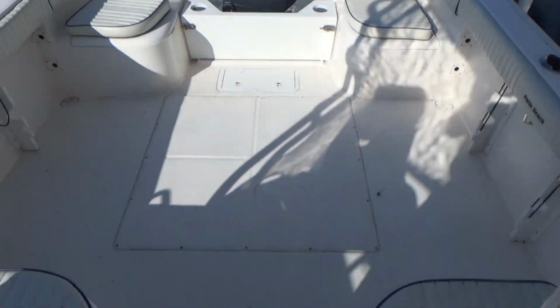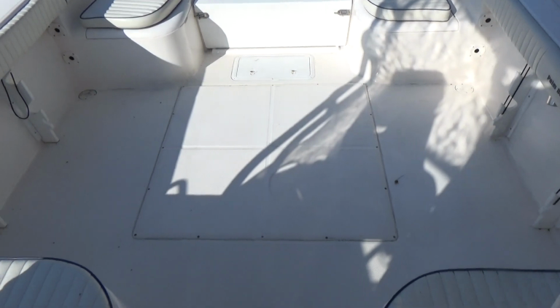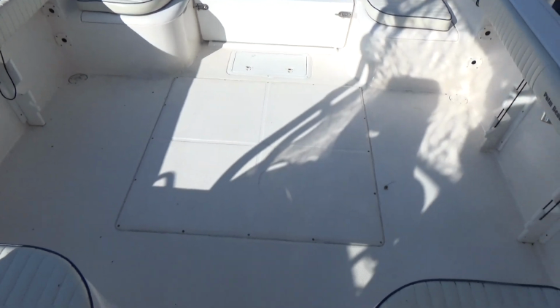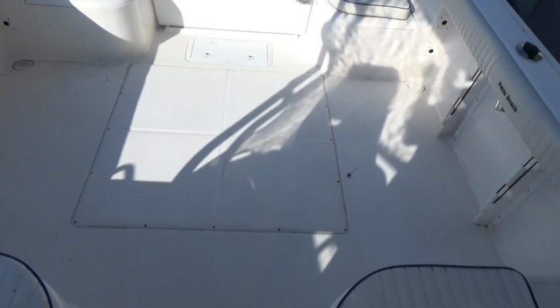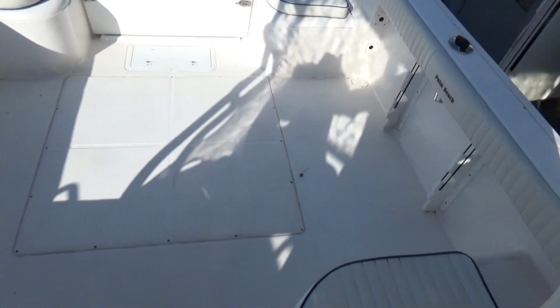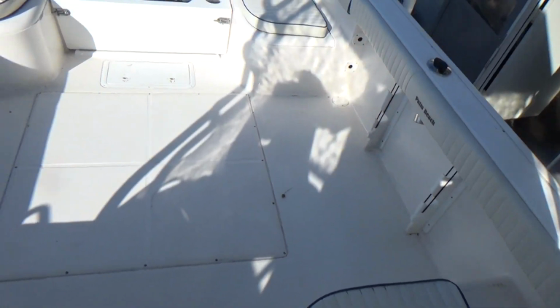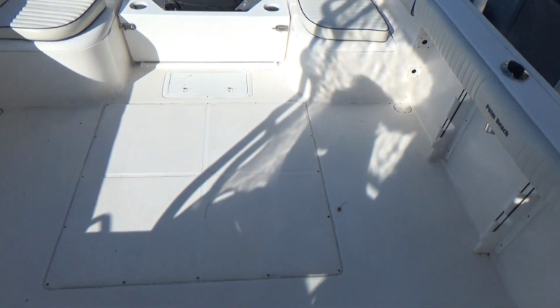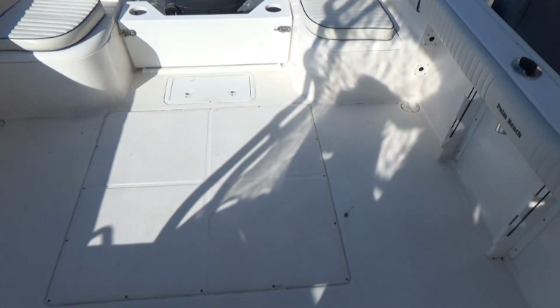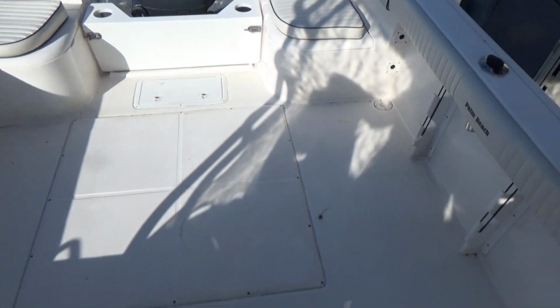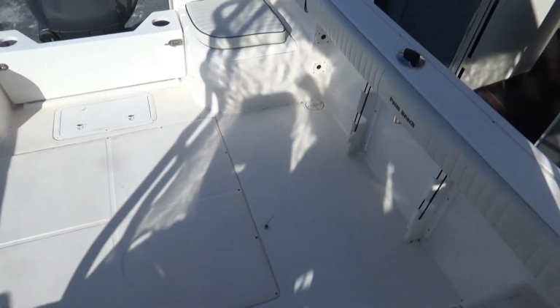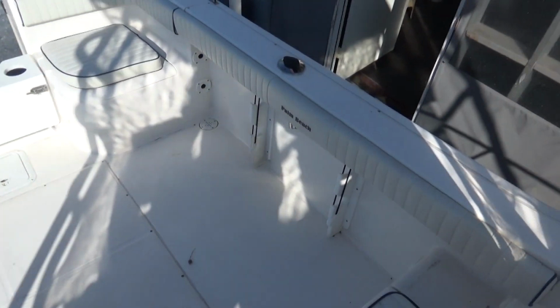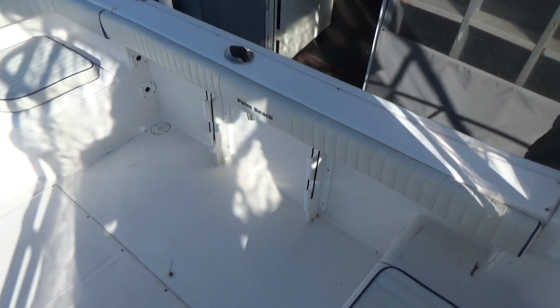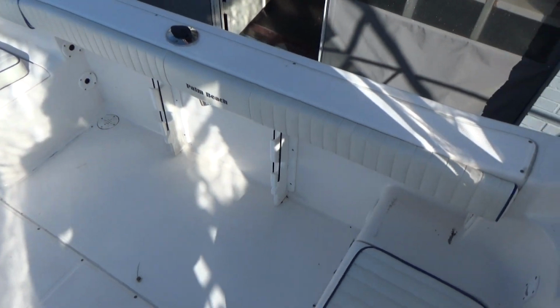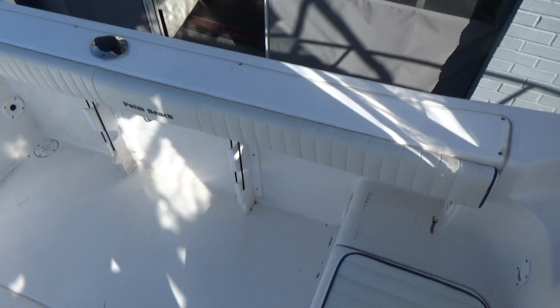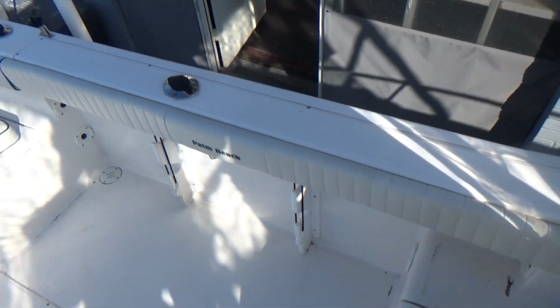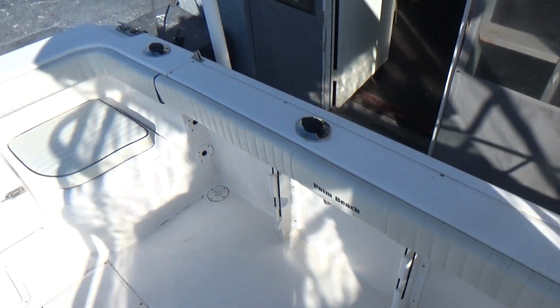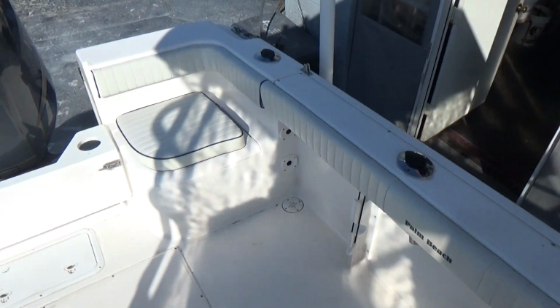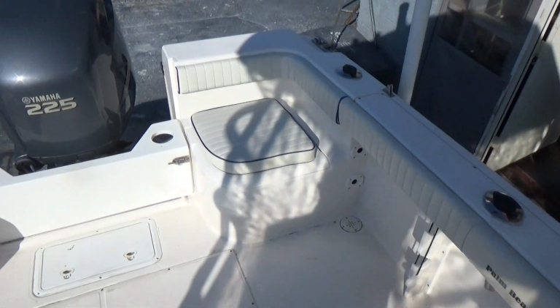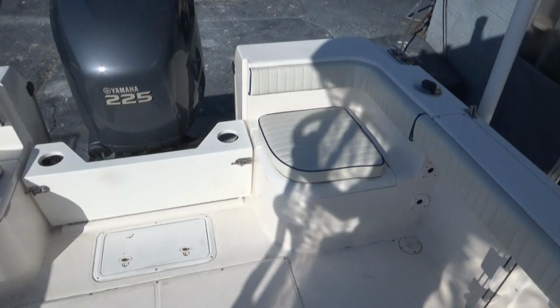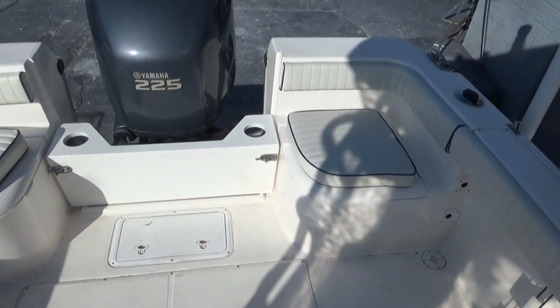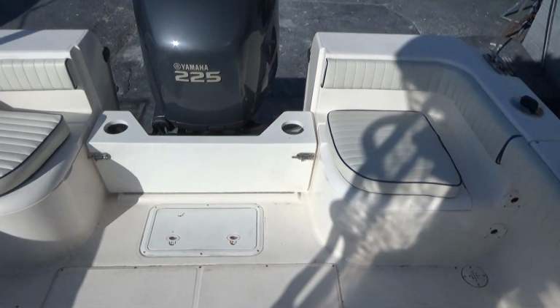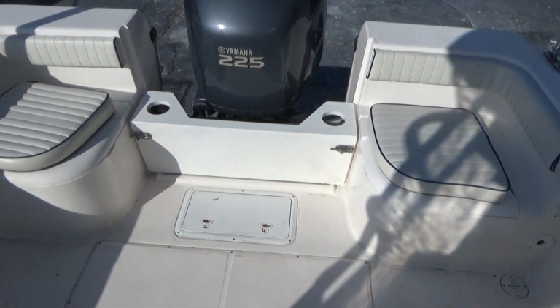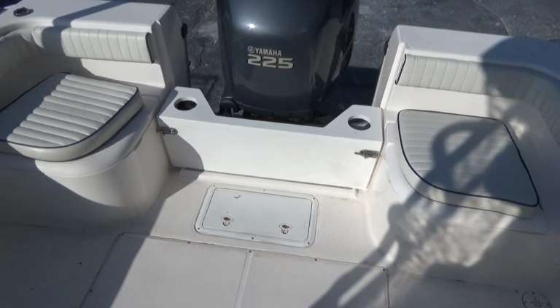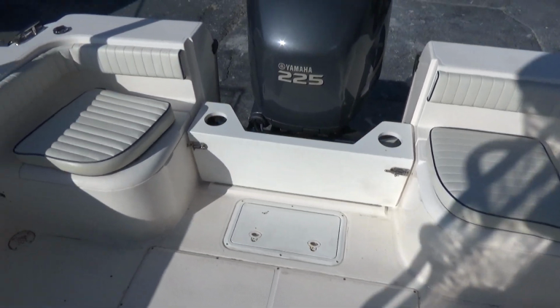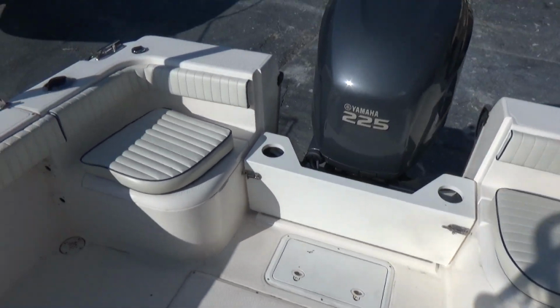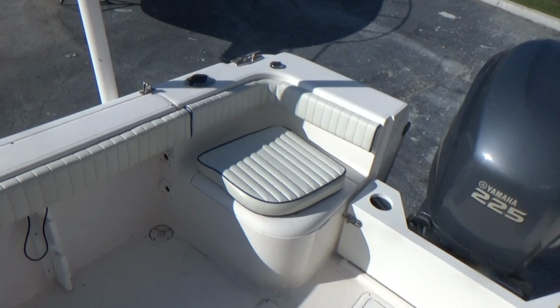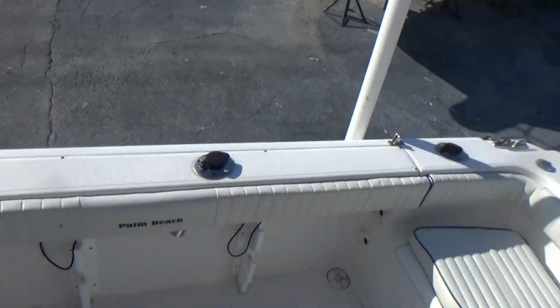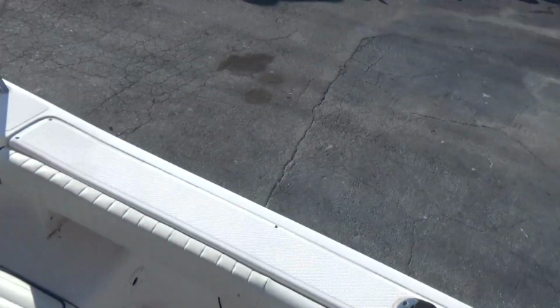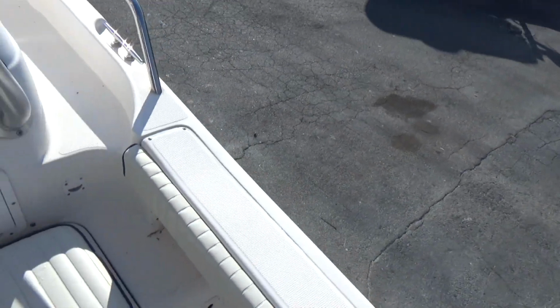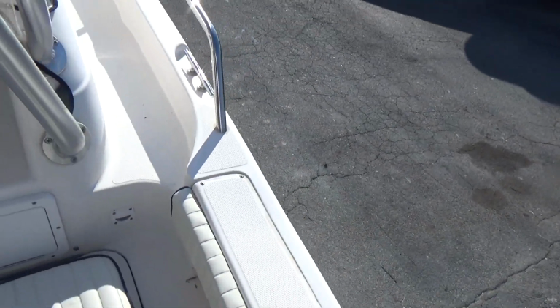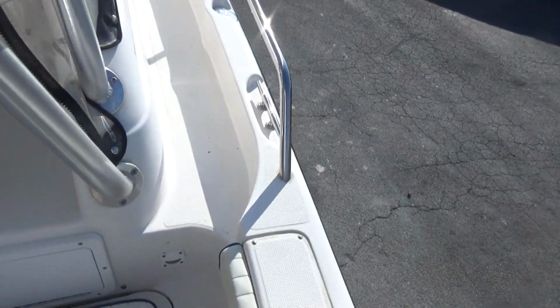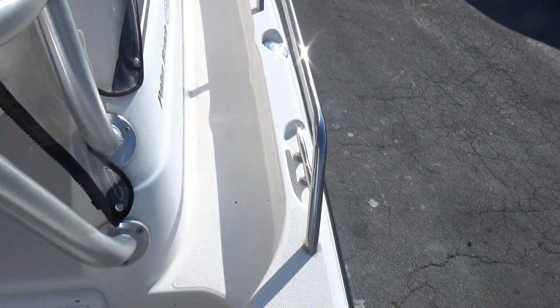The boat also has live wells, combing pads, and dual batteries. It's a very easy walk-around.